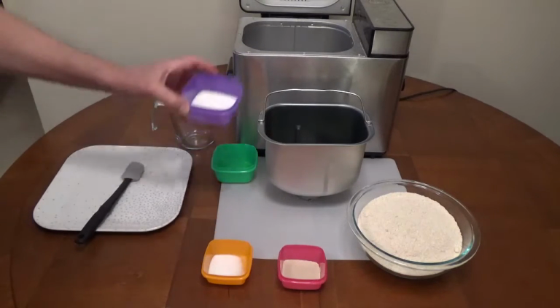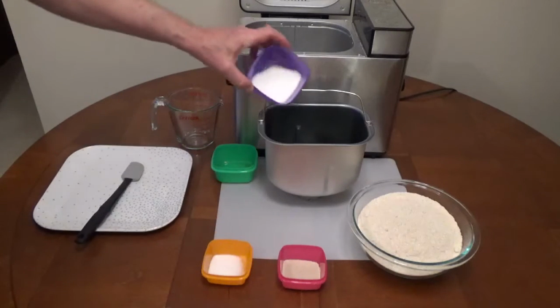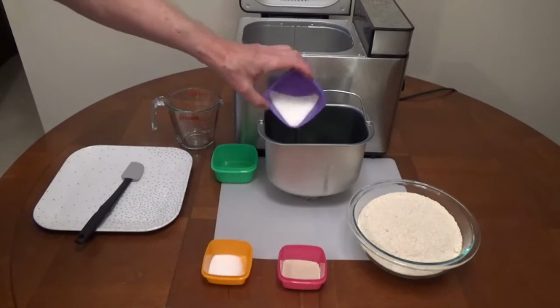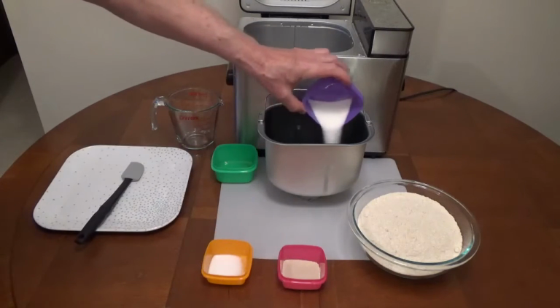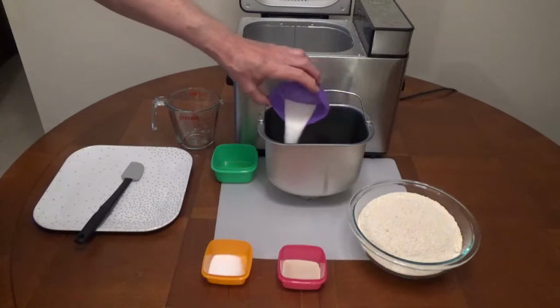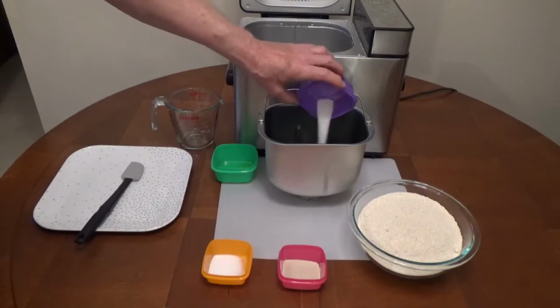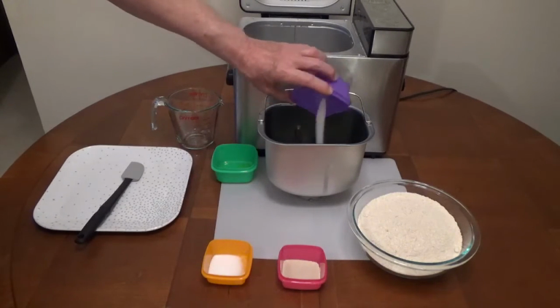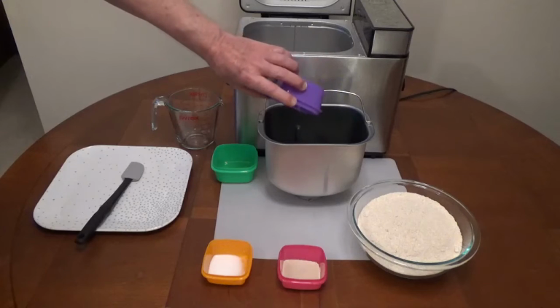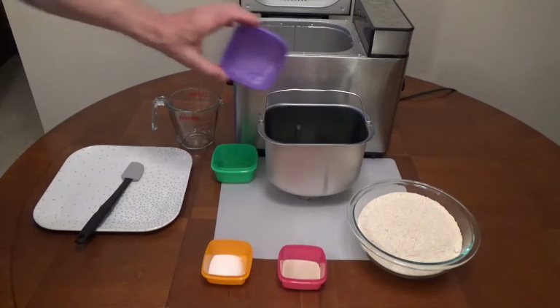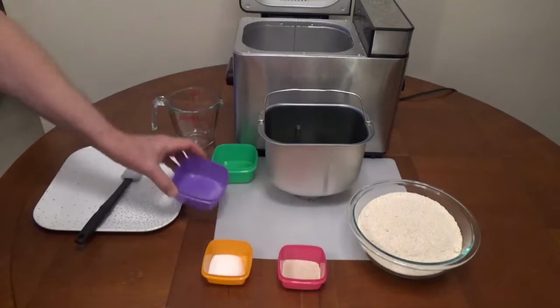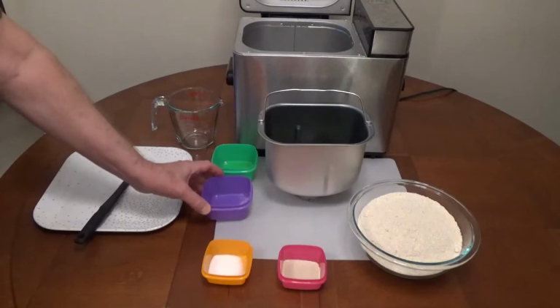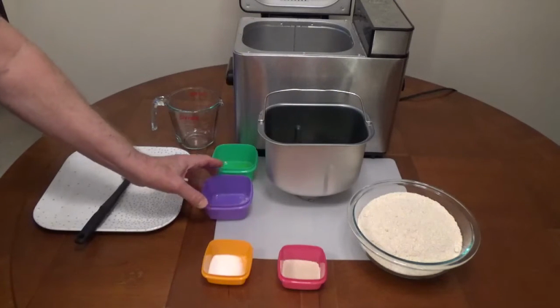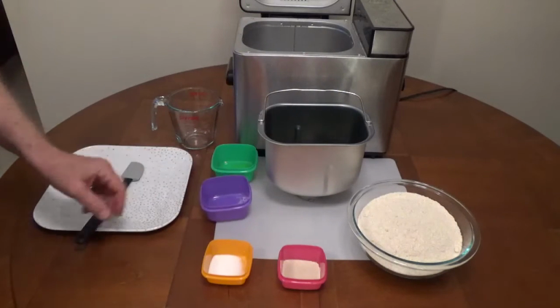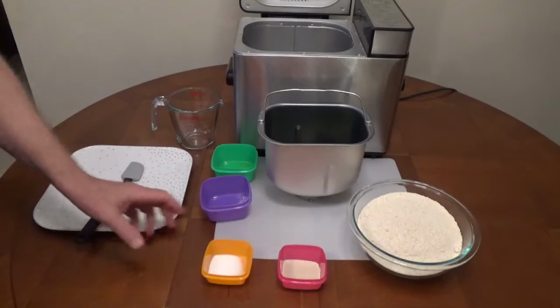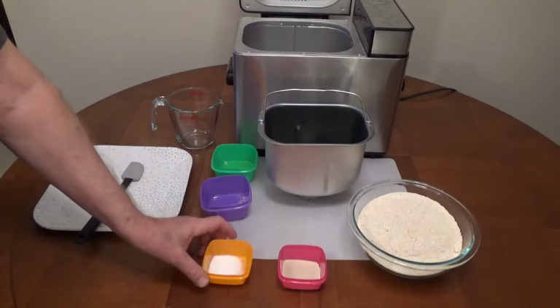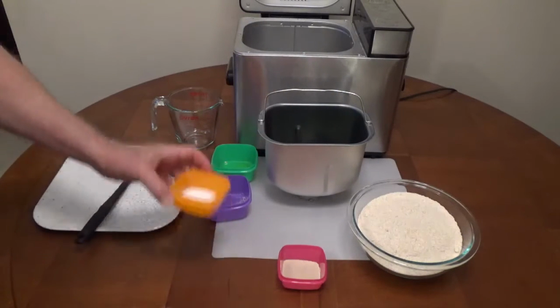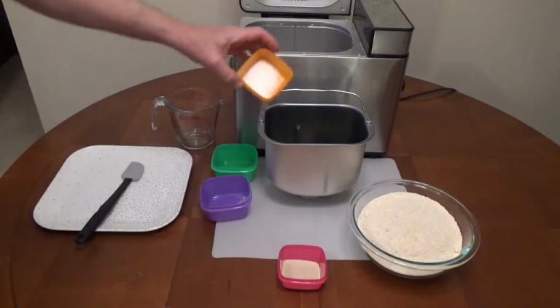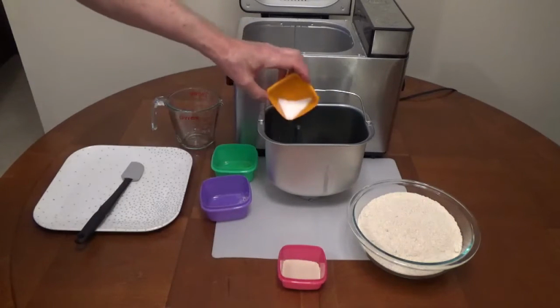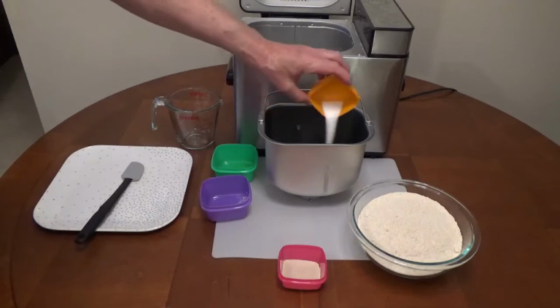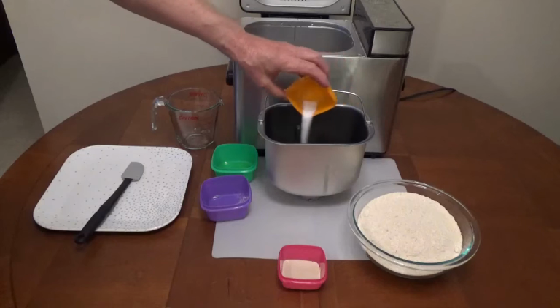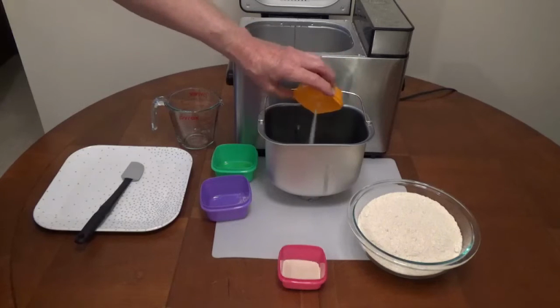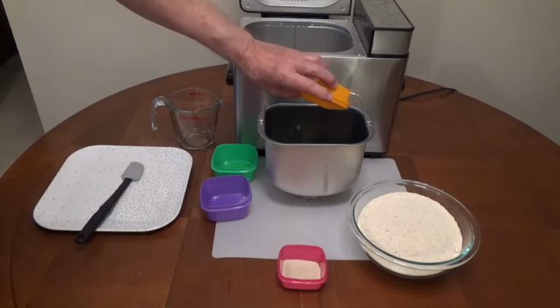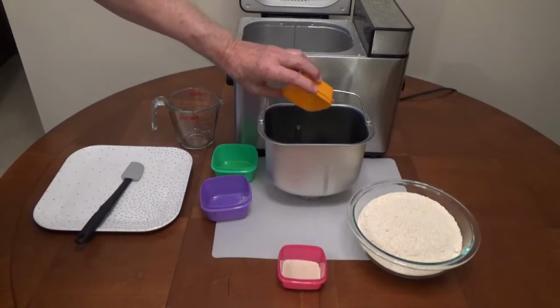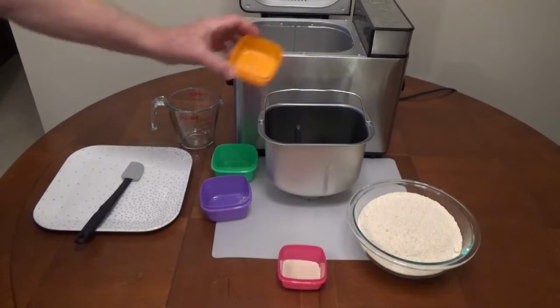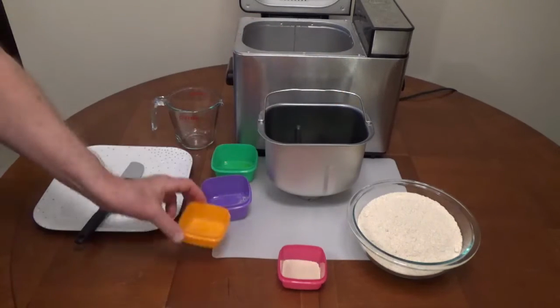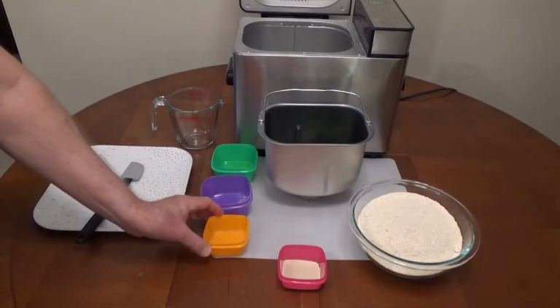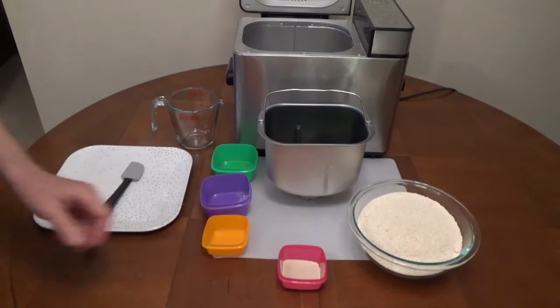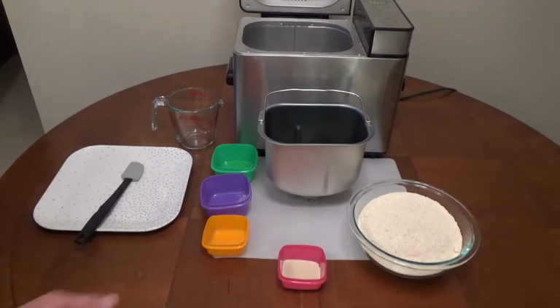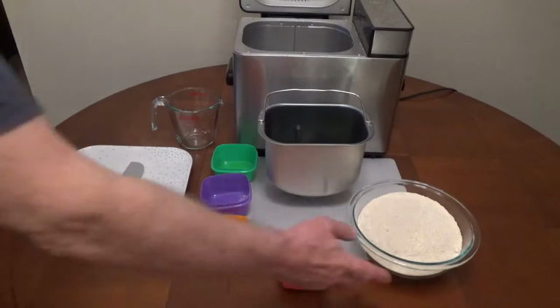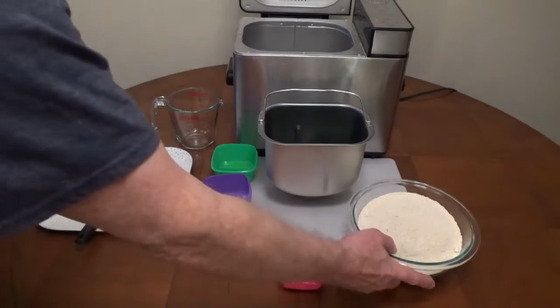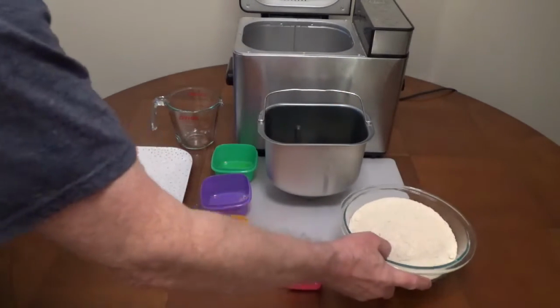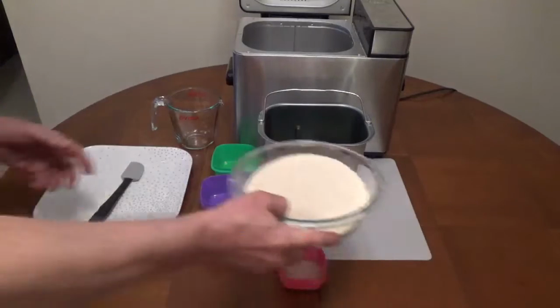Two tablespoons of sugar, two teaspoons of salt, and four cups of whole wheat flour.